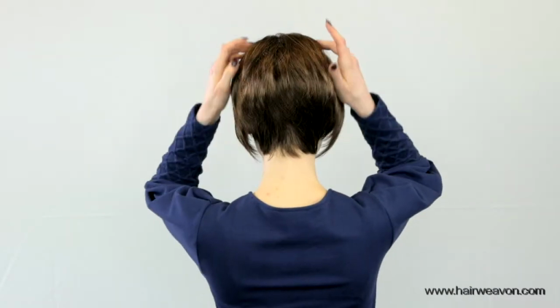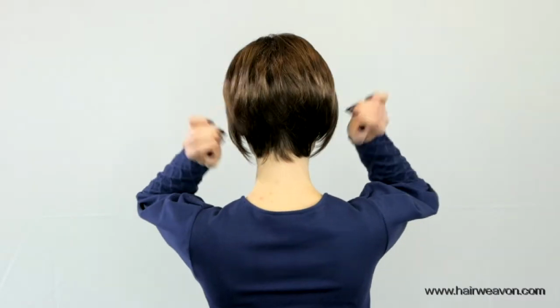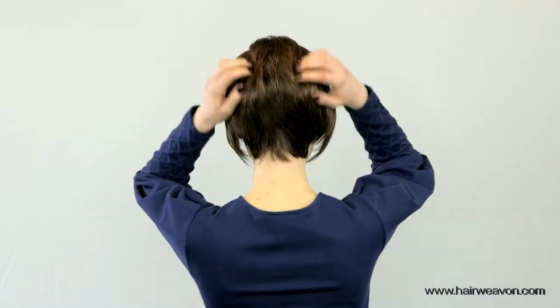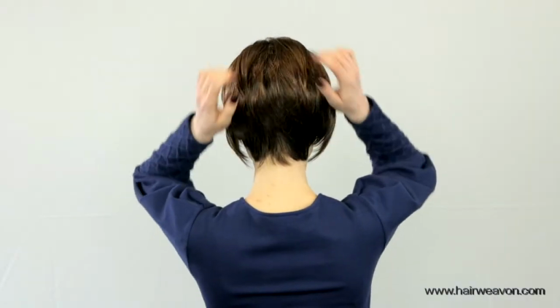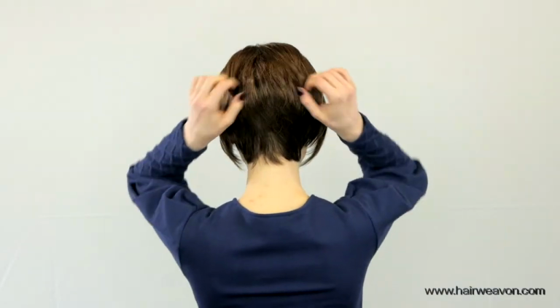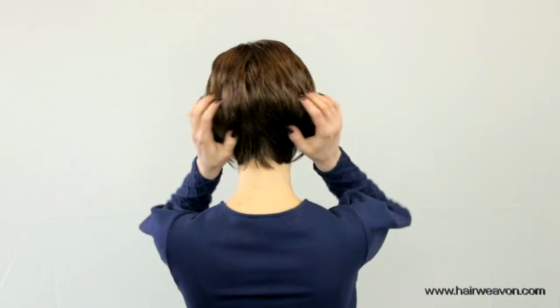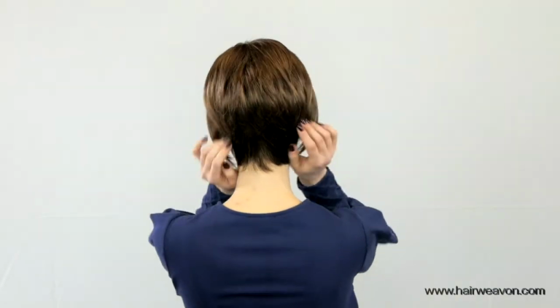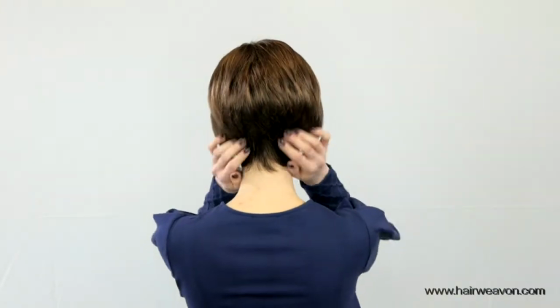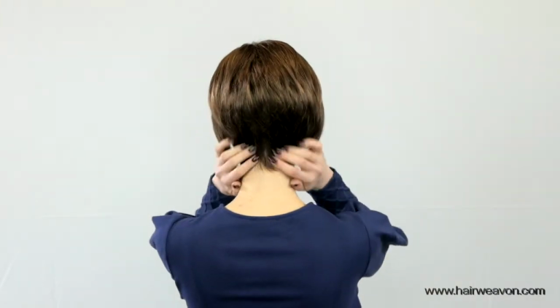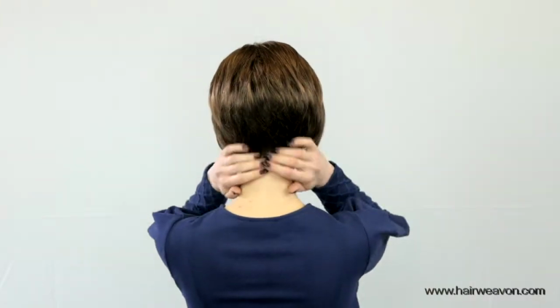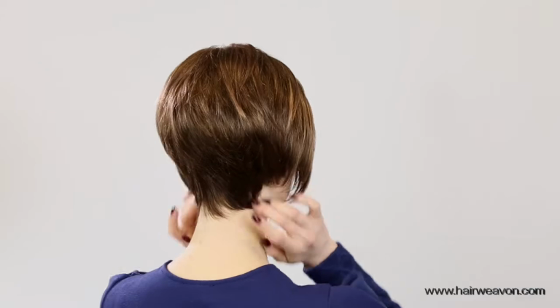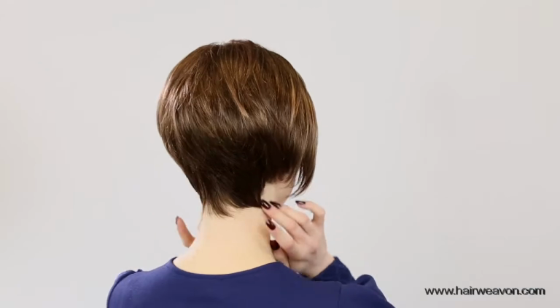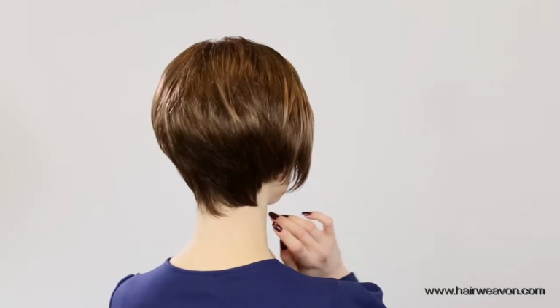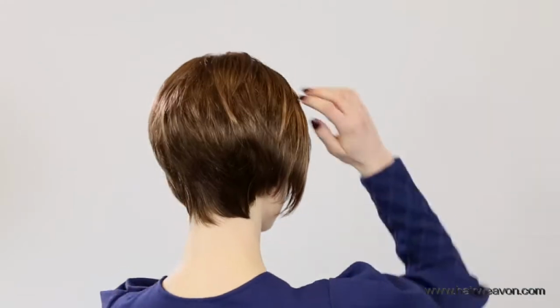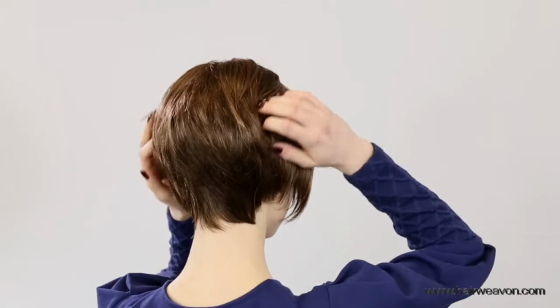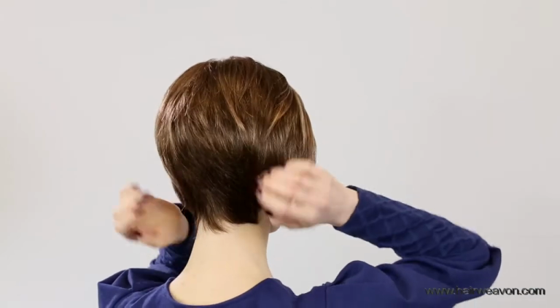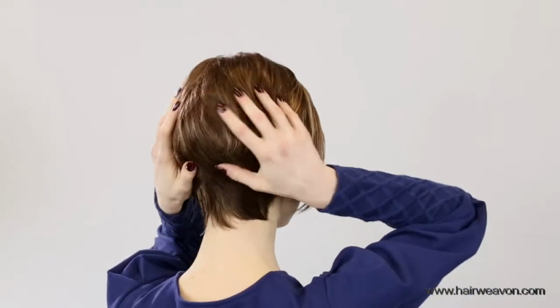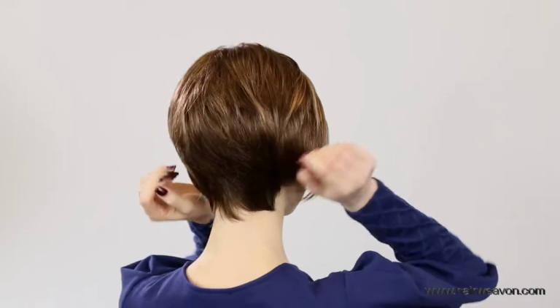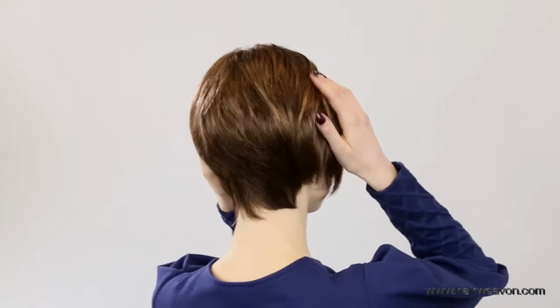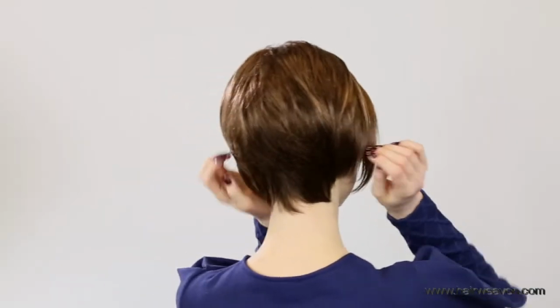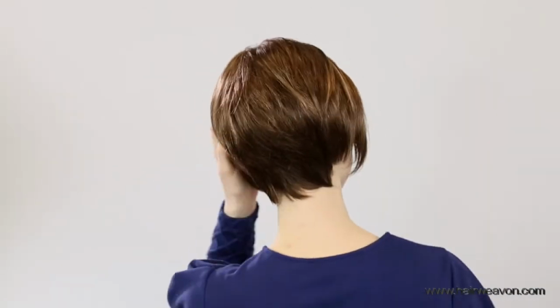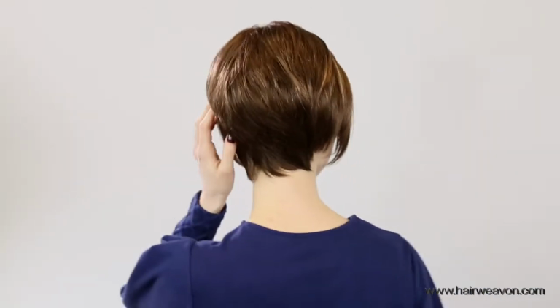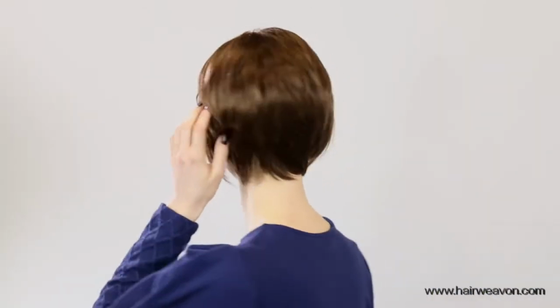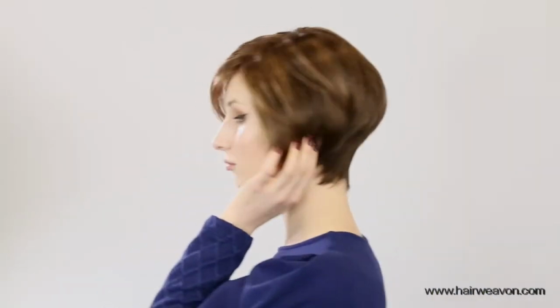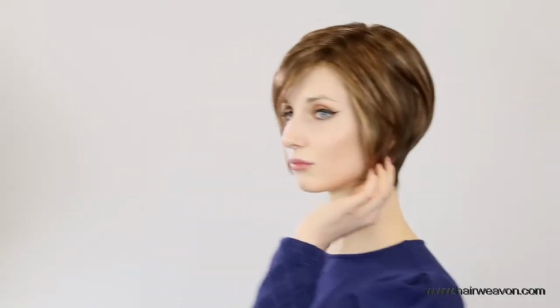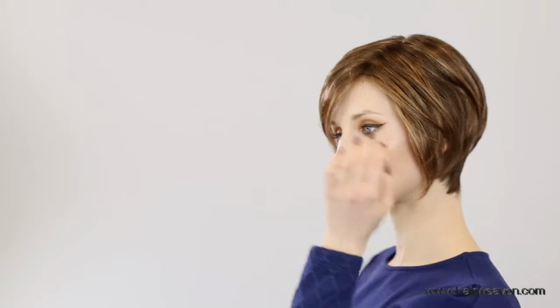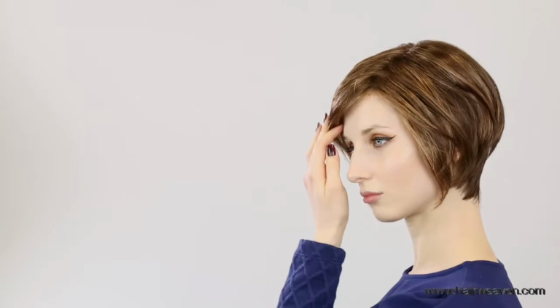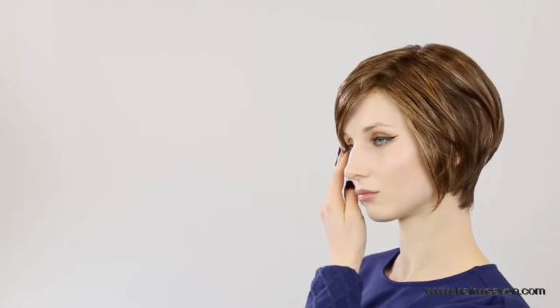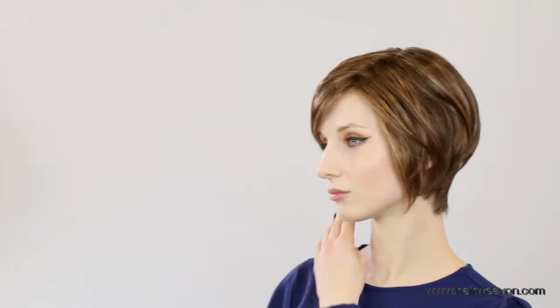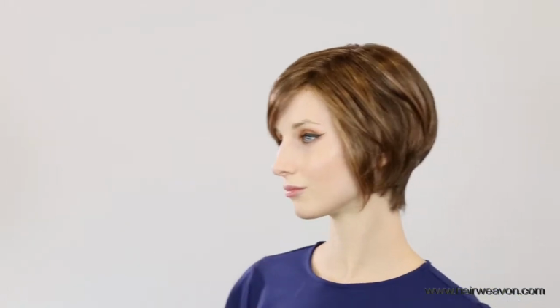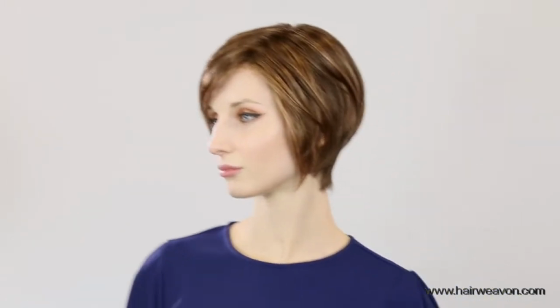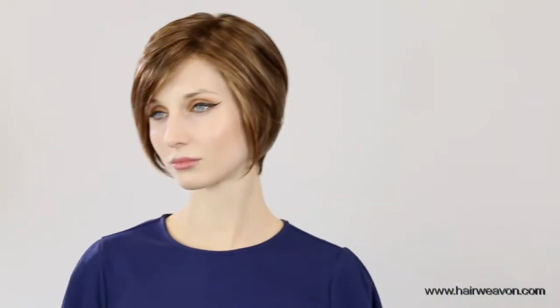It comes in size small to medium, with a cap size of 54cm, and is also available in medium to large, size 56cm.